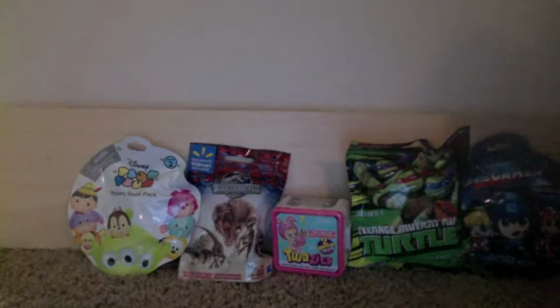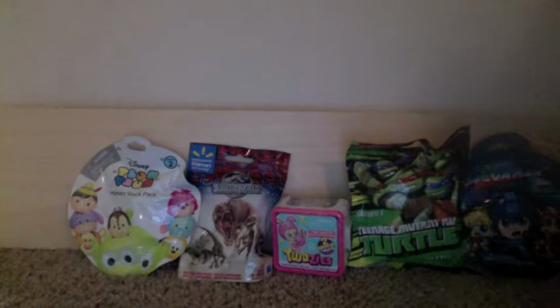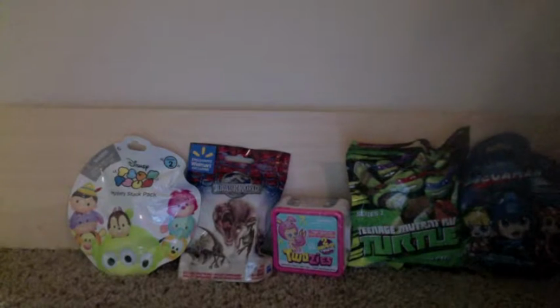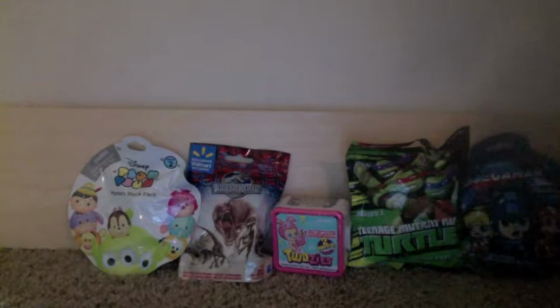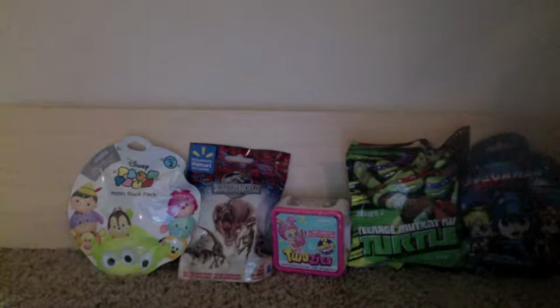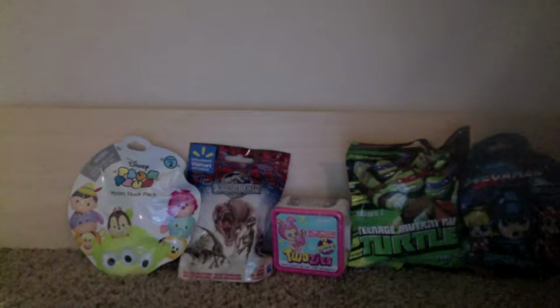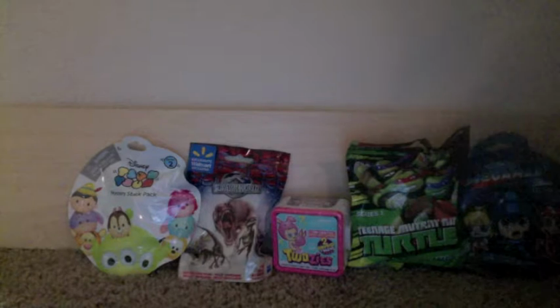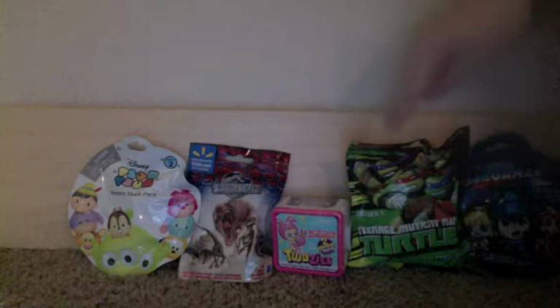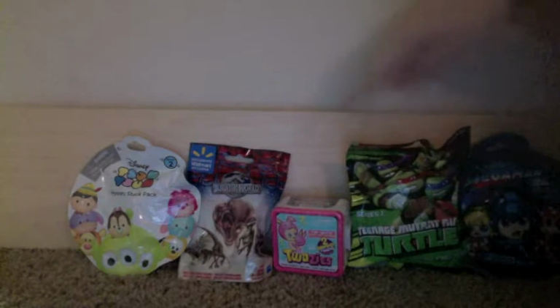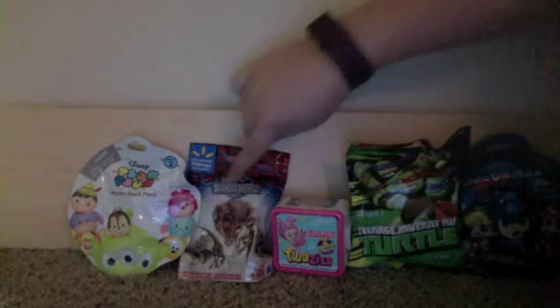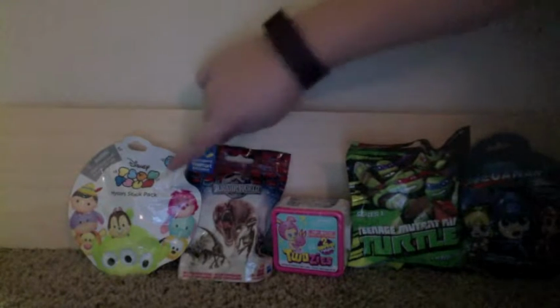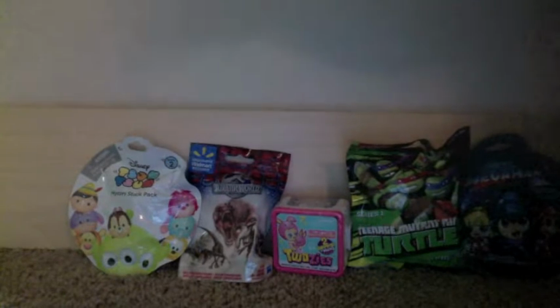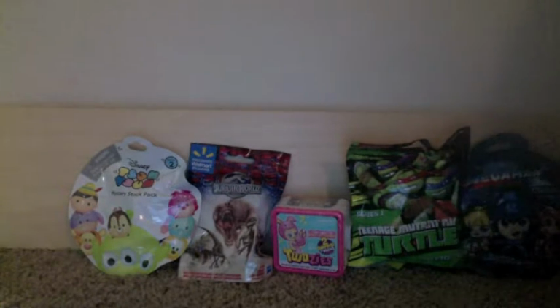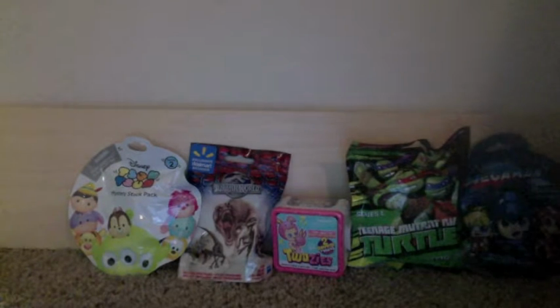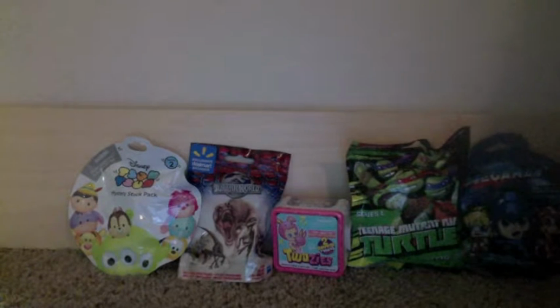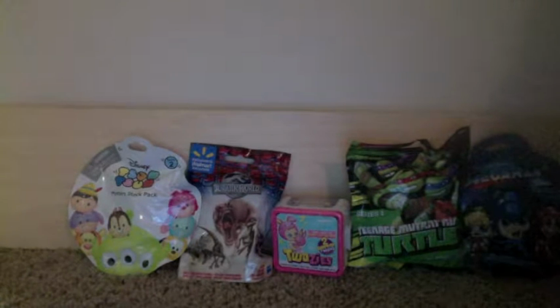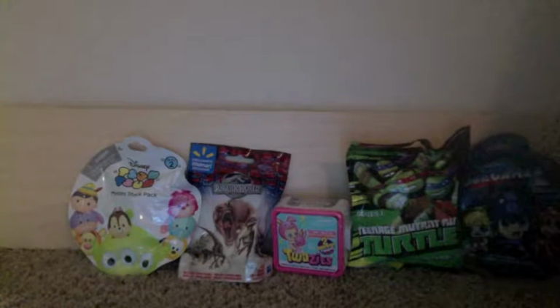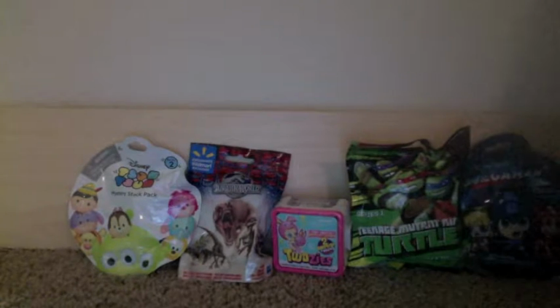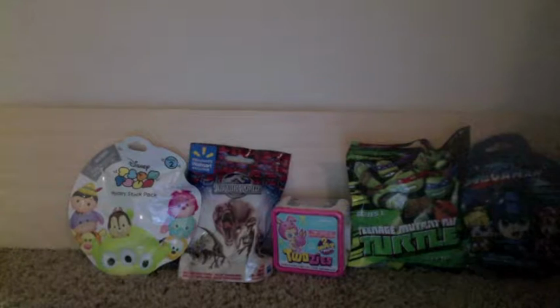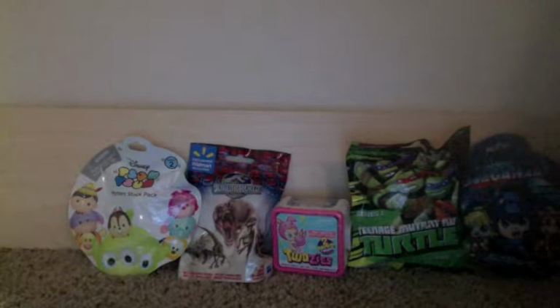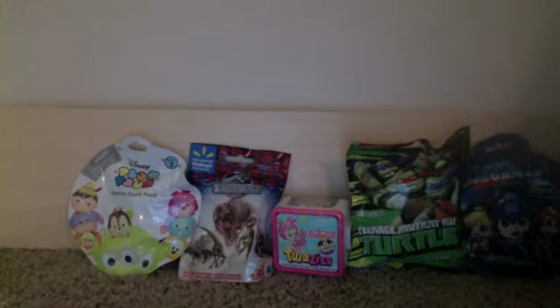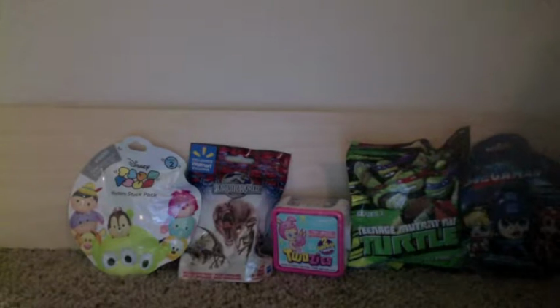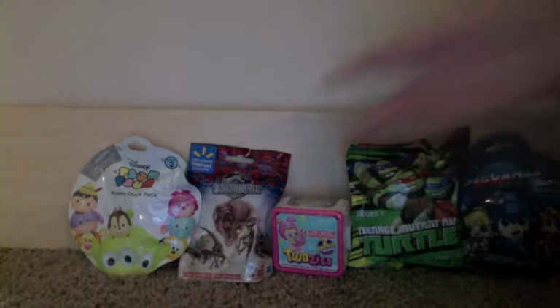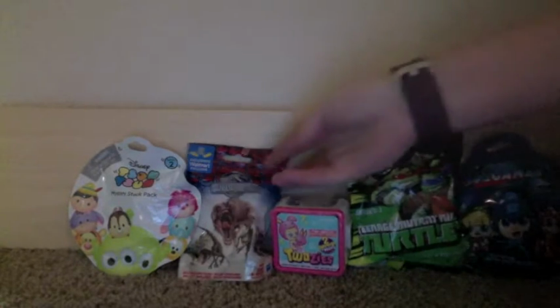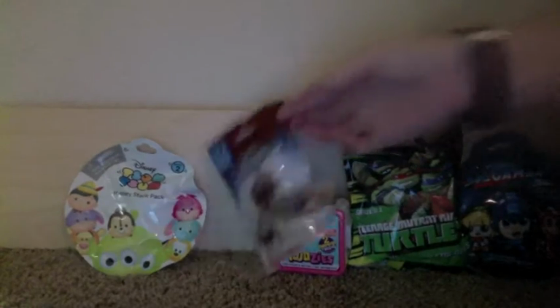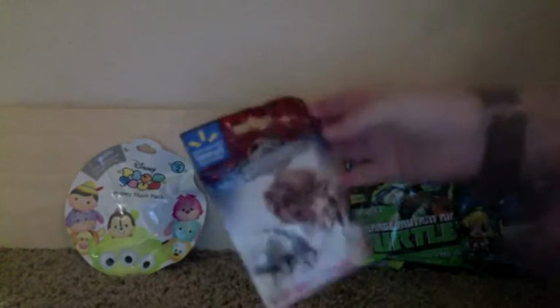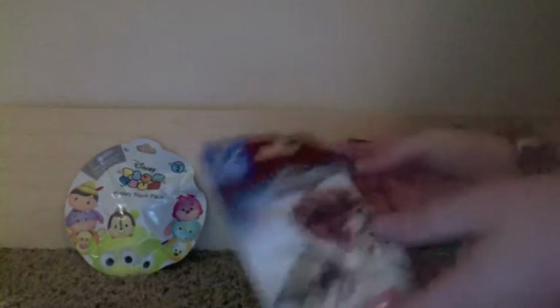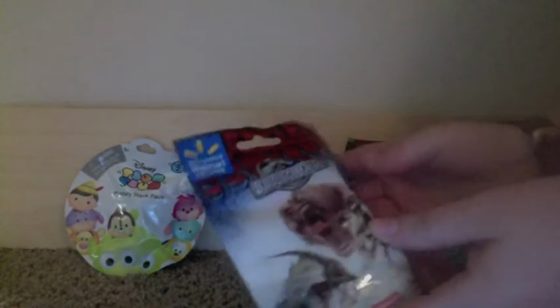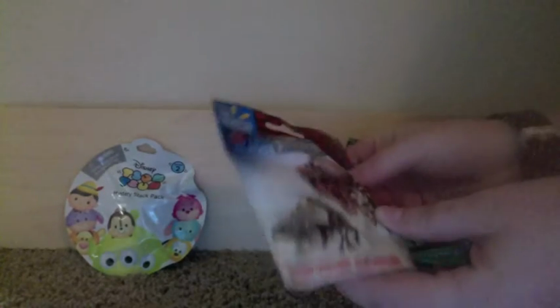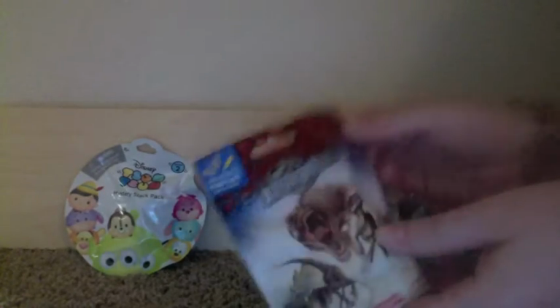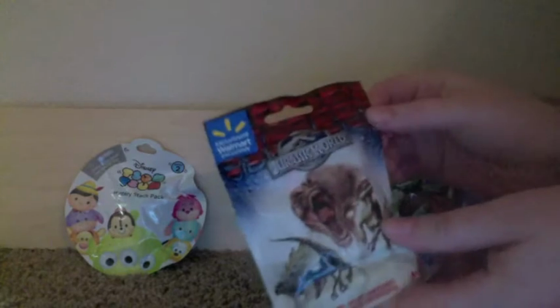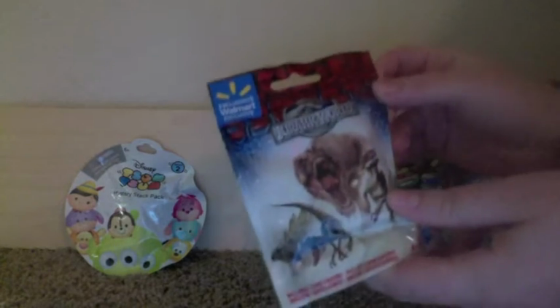Now, I've opened a couple of these before — I've opened this one, this one, and this one — so I may get doubles on those, but the other one should be new. So I'm going to go ahead and start with this Jurassic World blind bag.